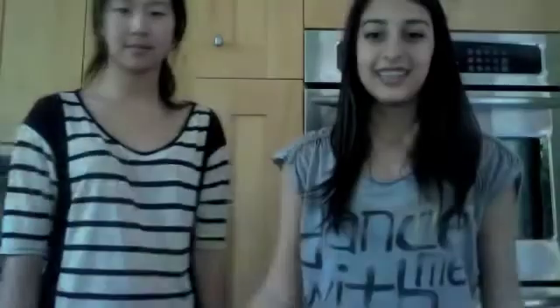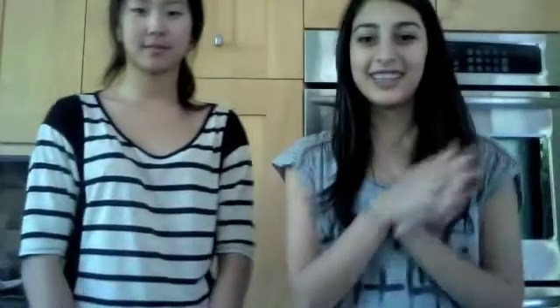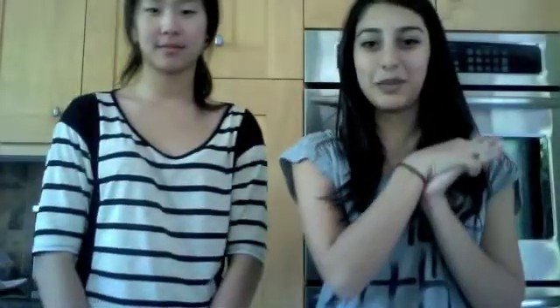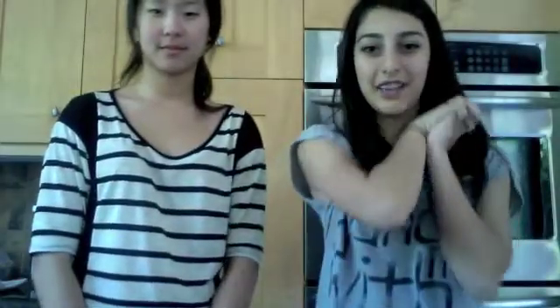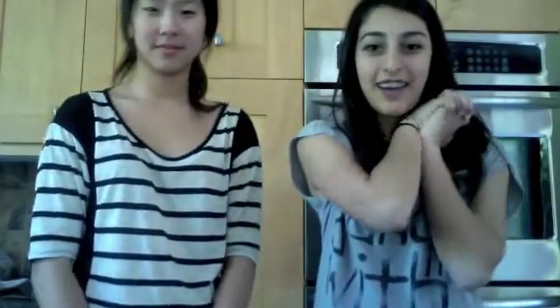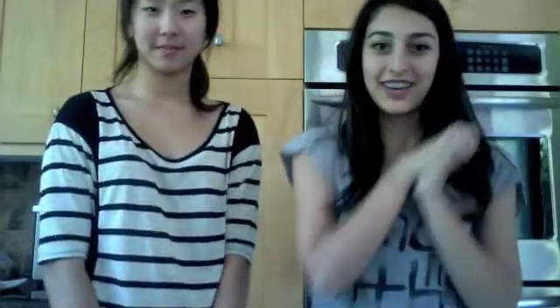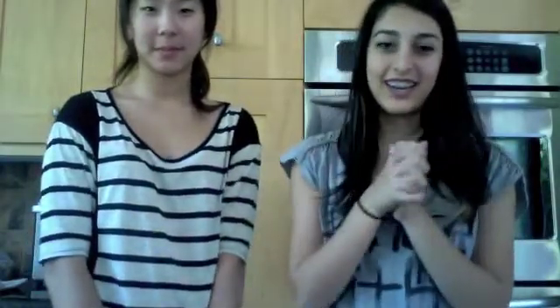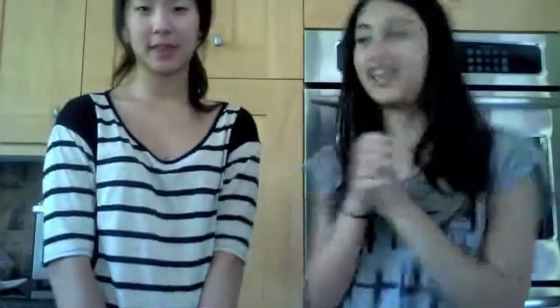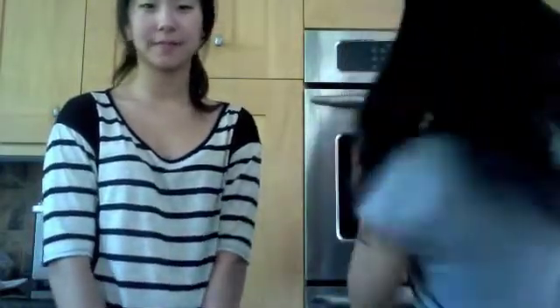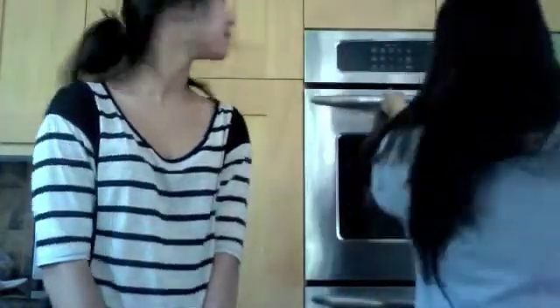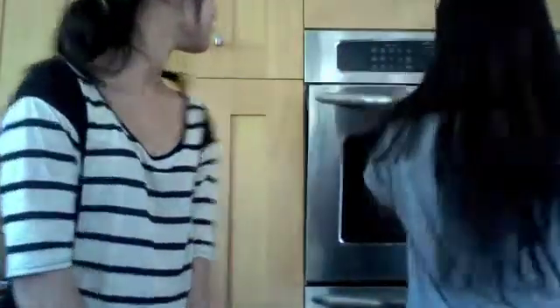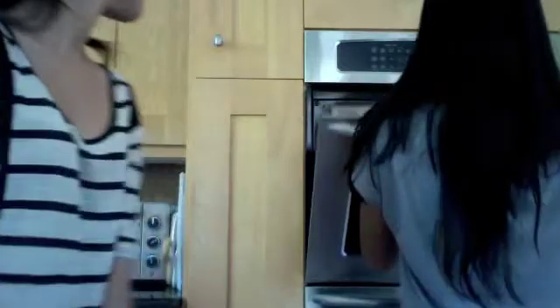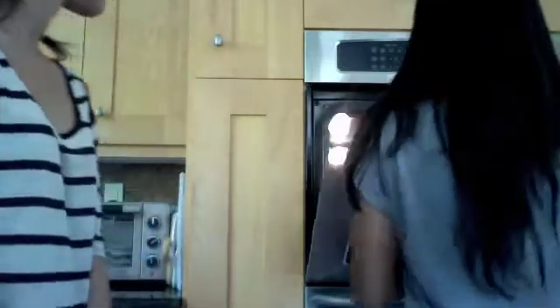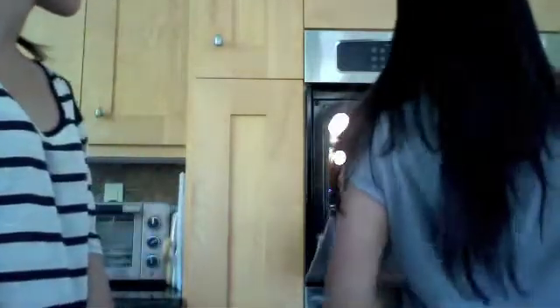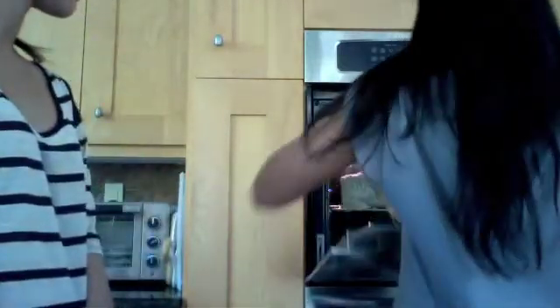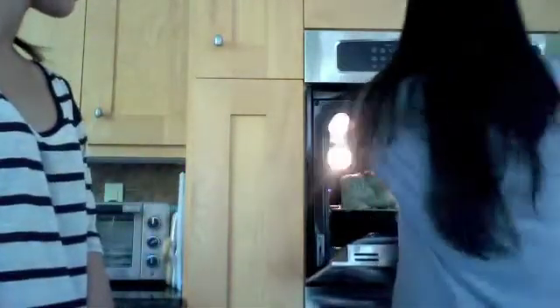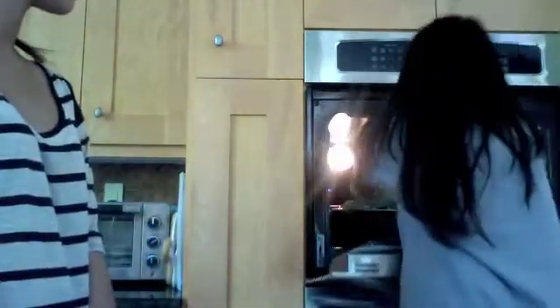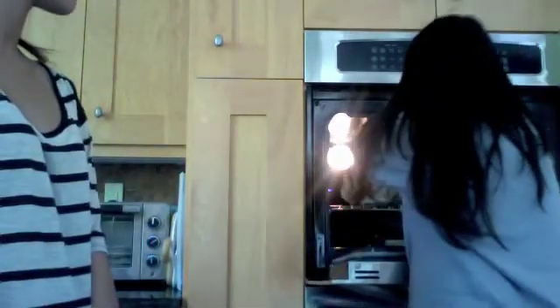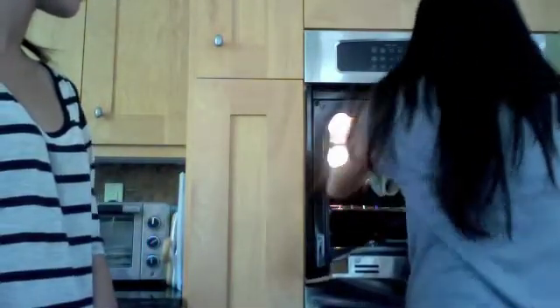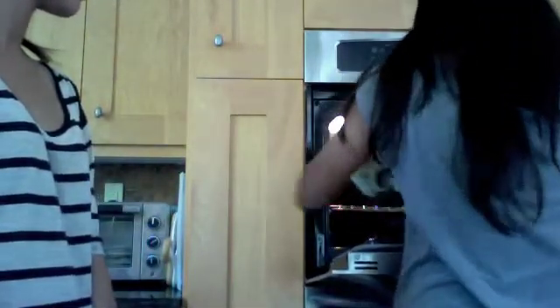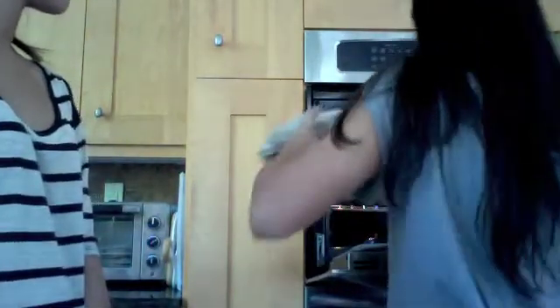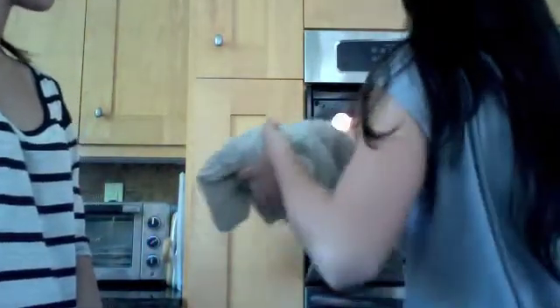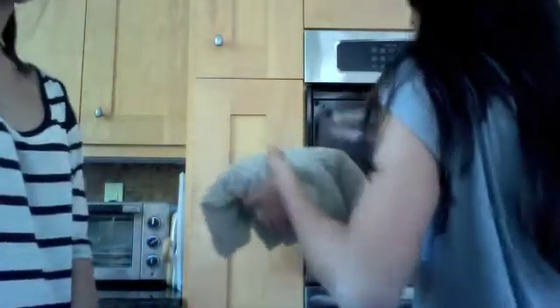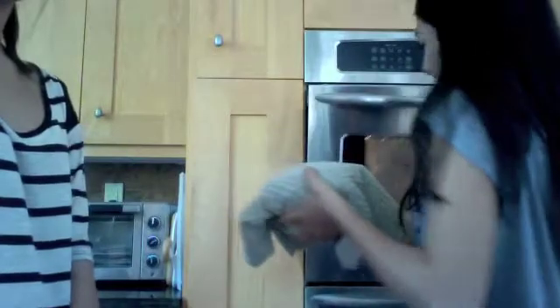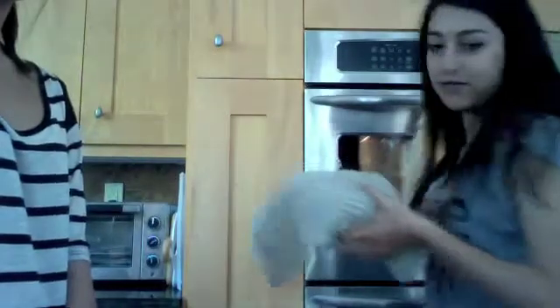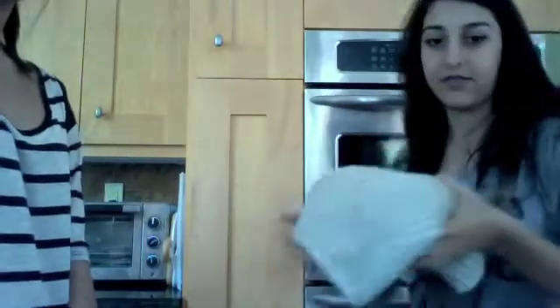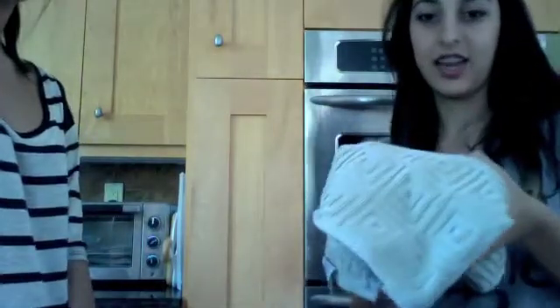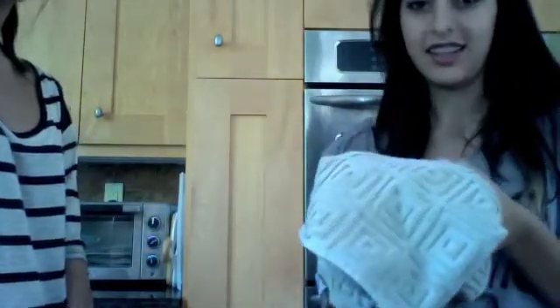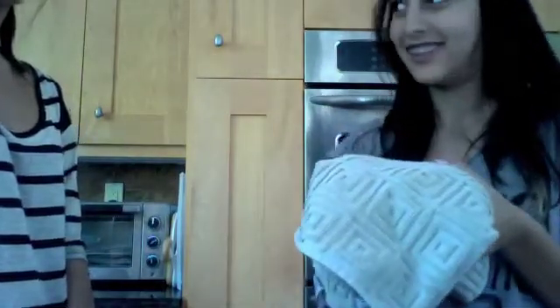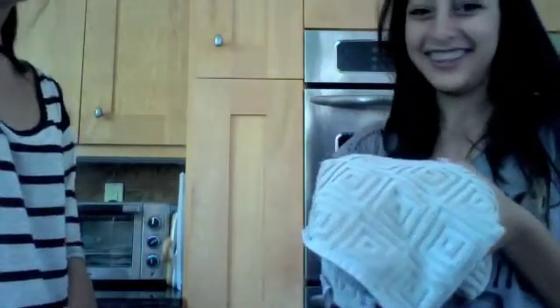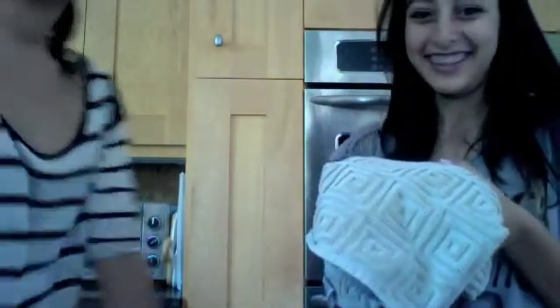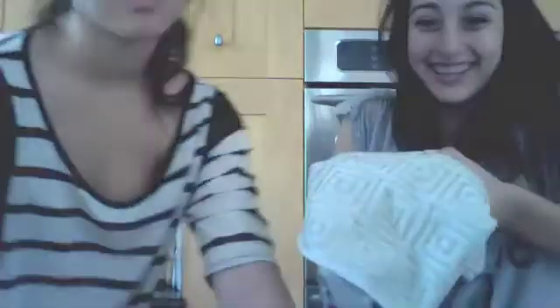Since it's been seven hours, we're going to take it out and see what it looks like. Let's take a look.